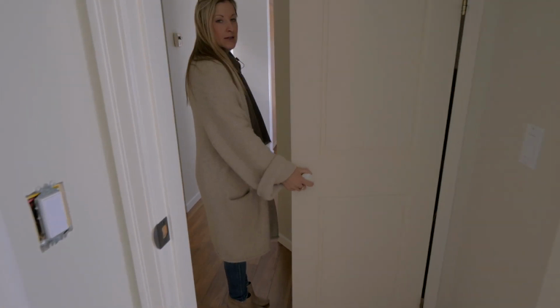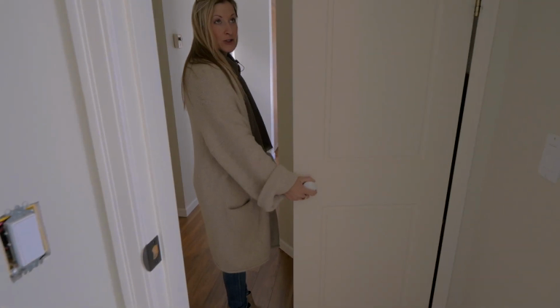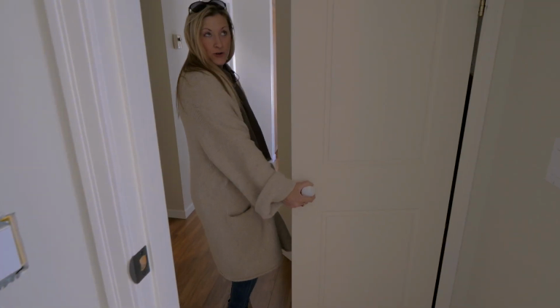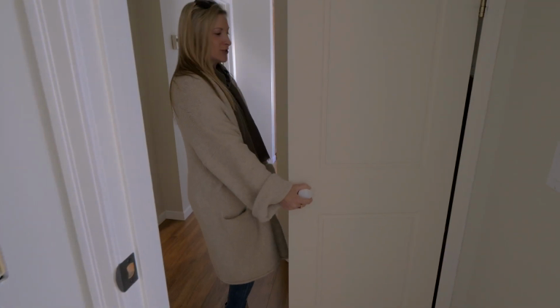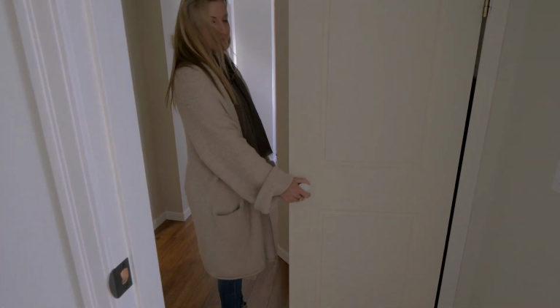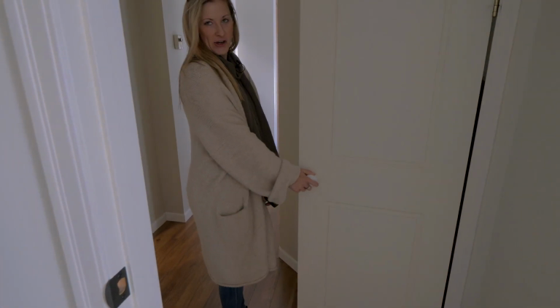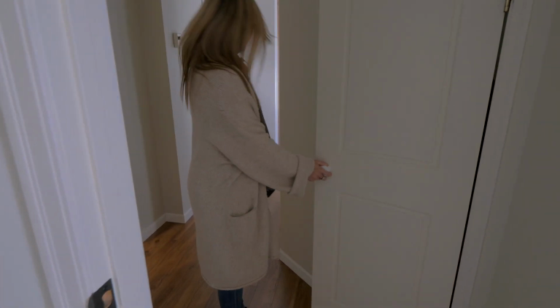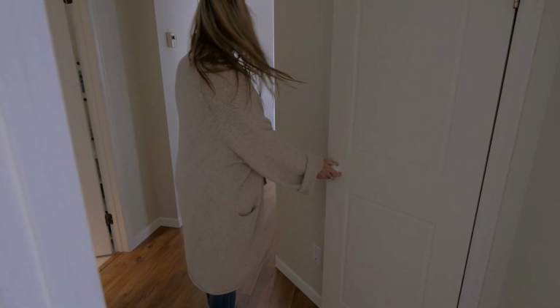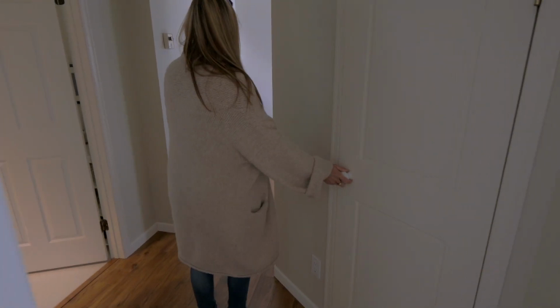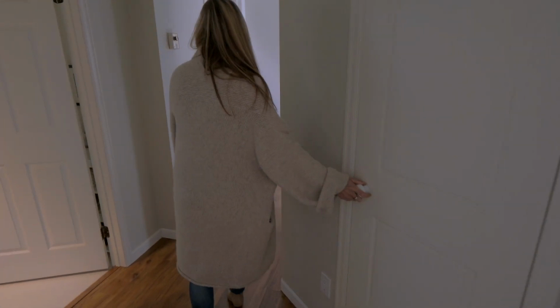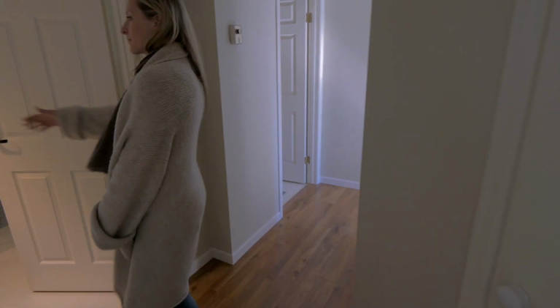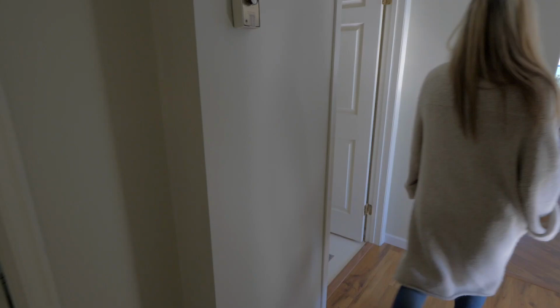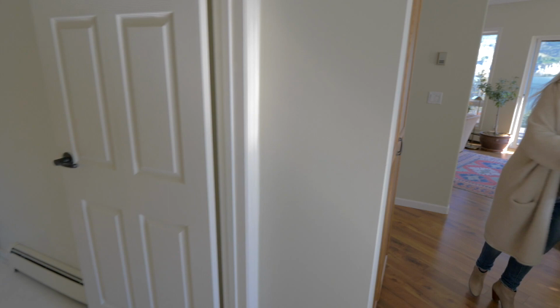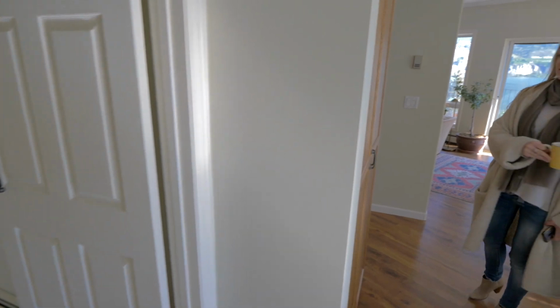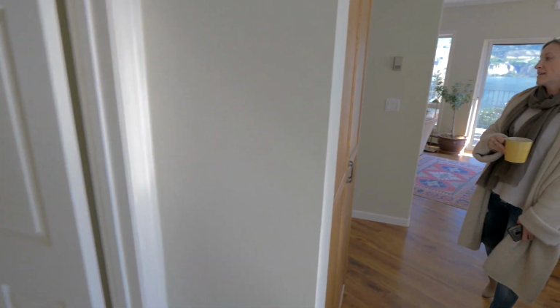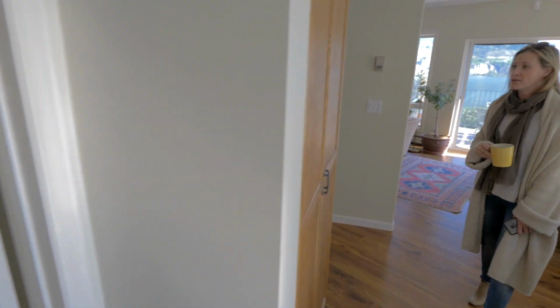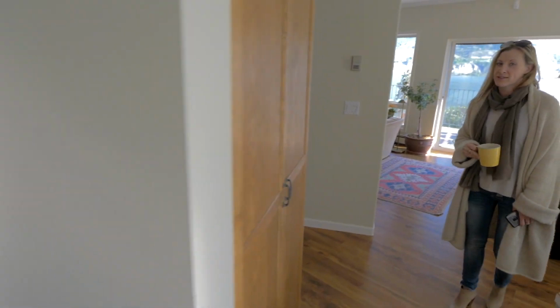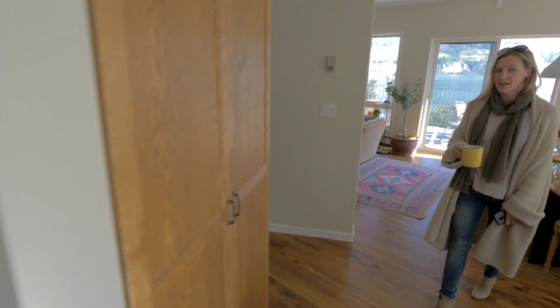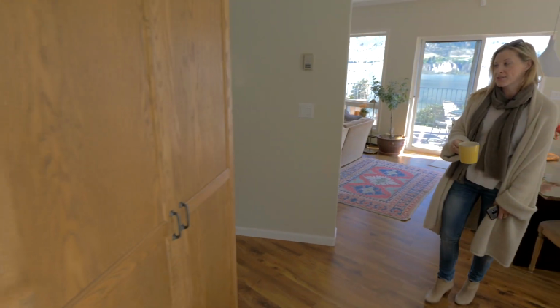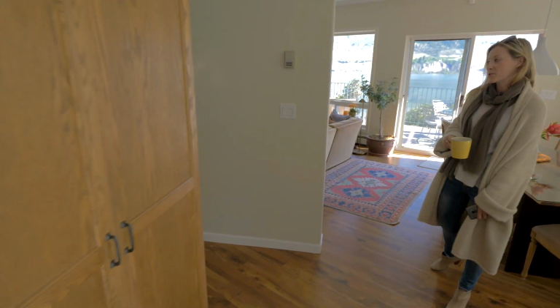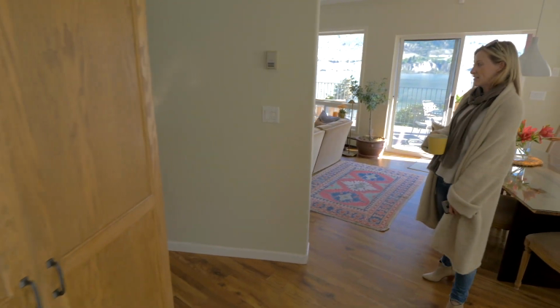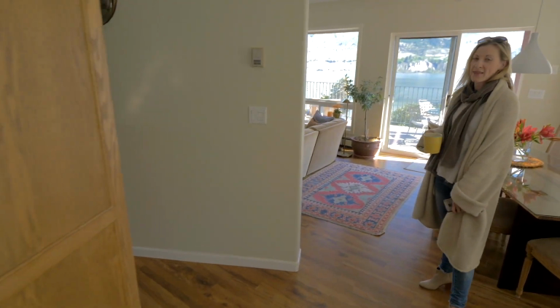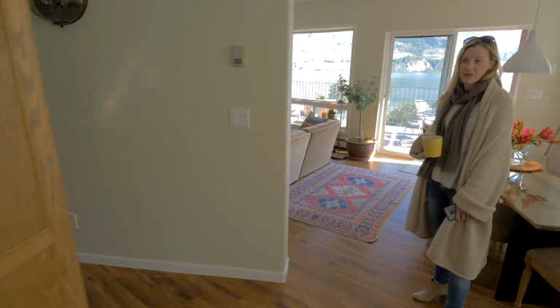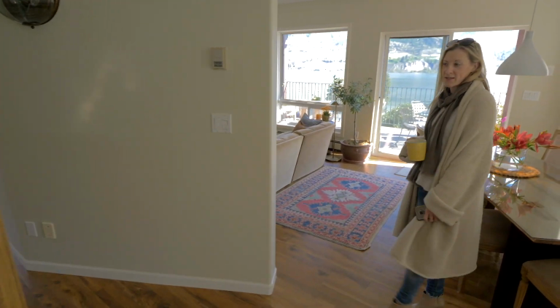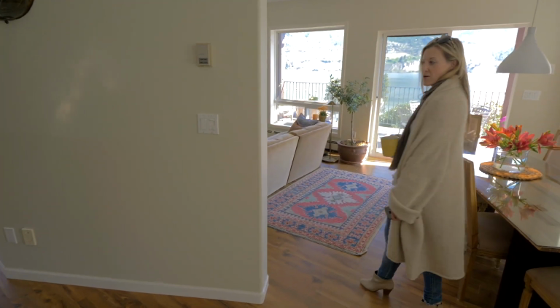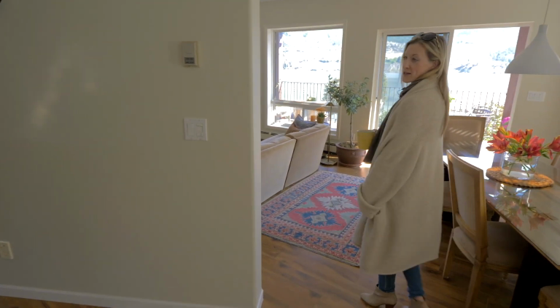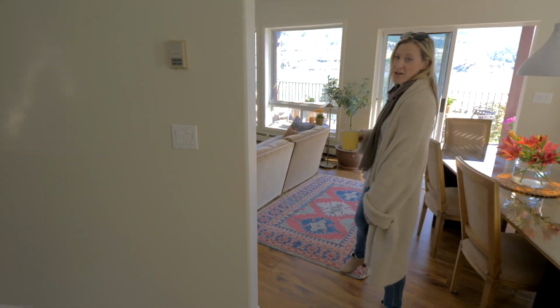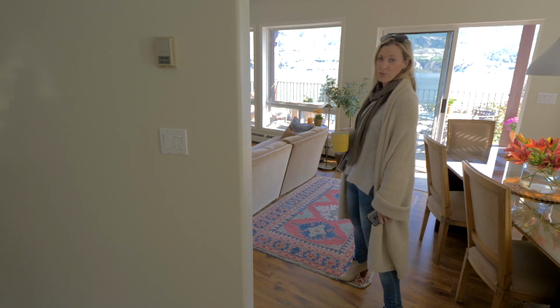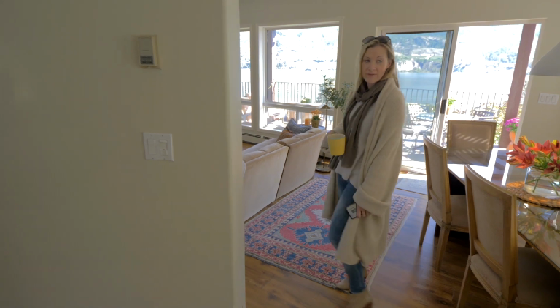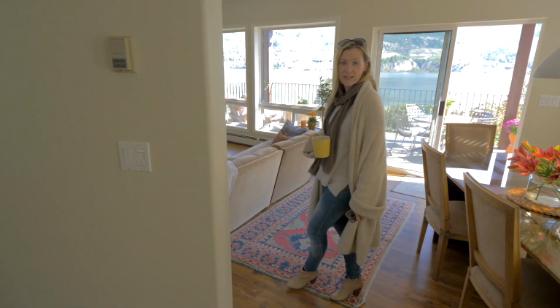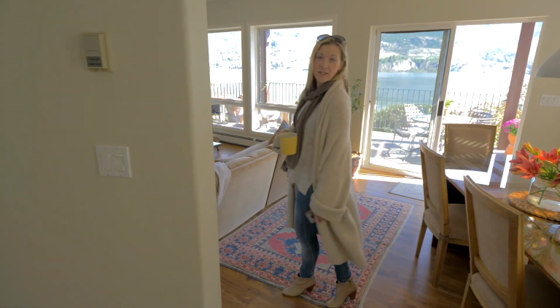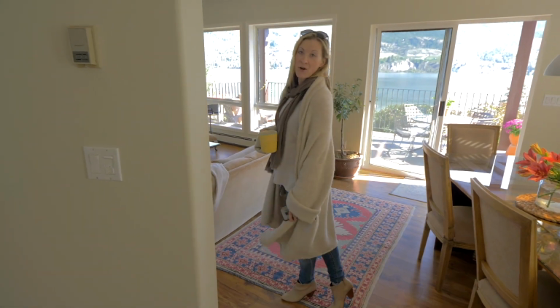There's additional storage and a central vacuum. Let's take you downstairs to the suite and then we can go outside and check out all the private yard.